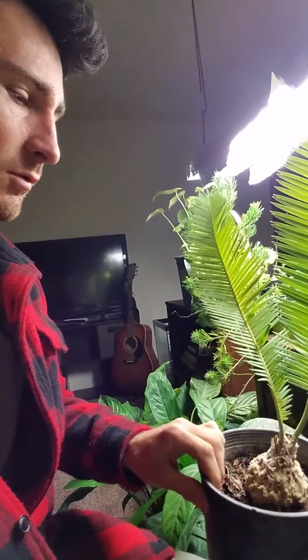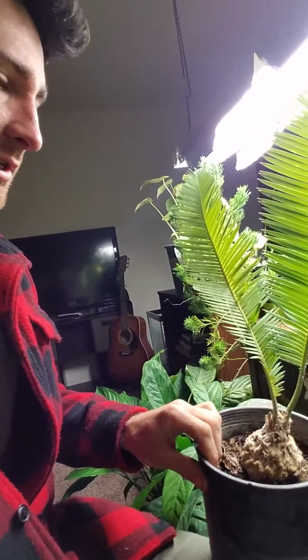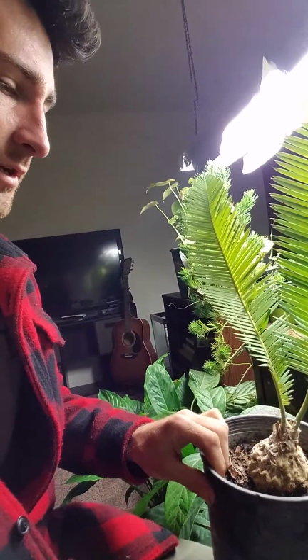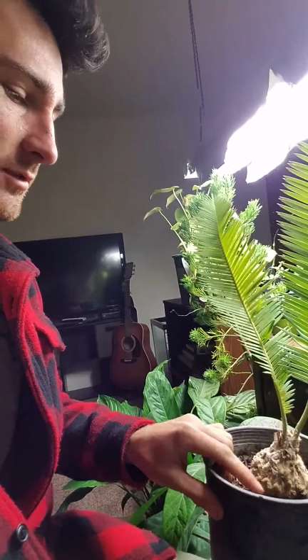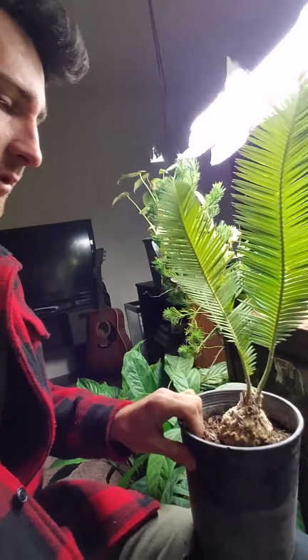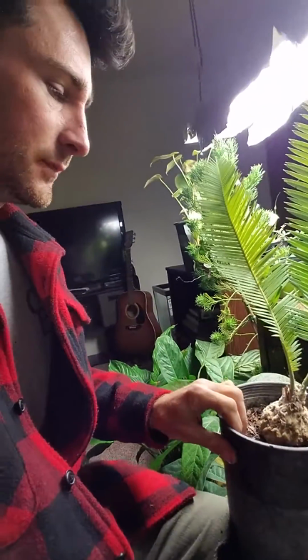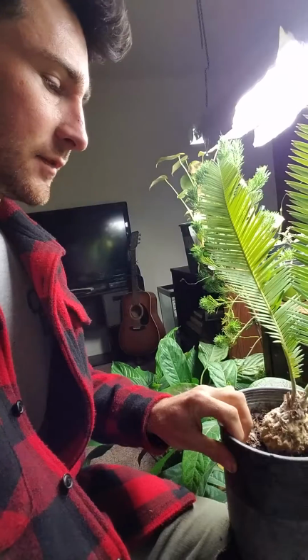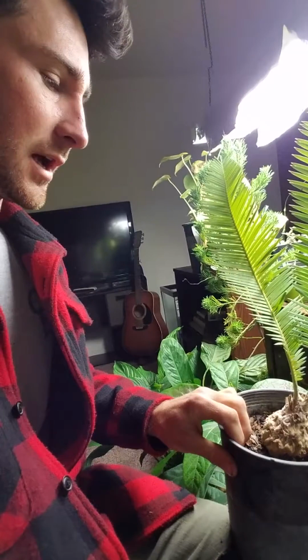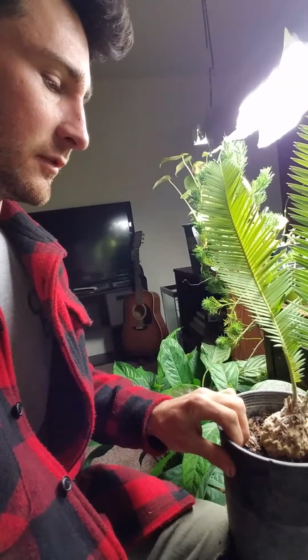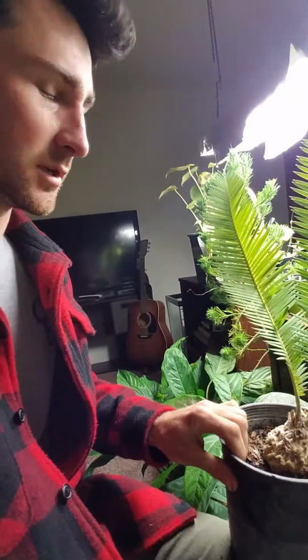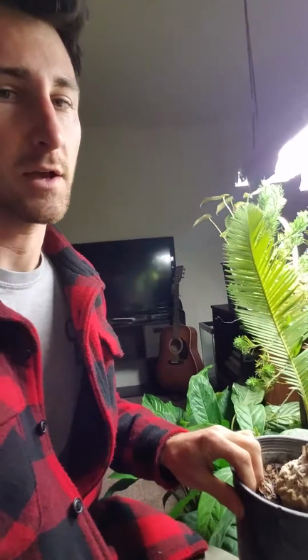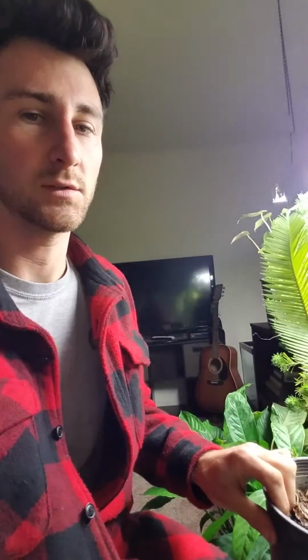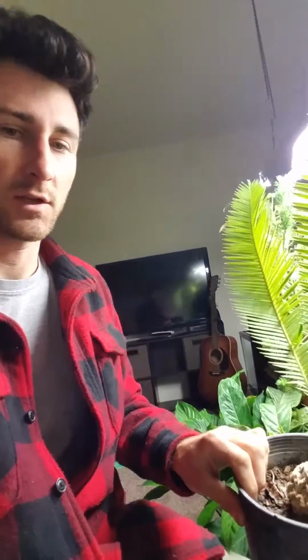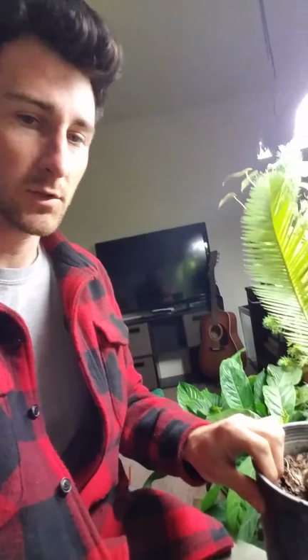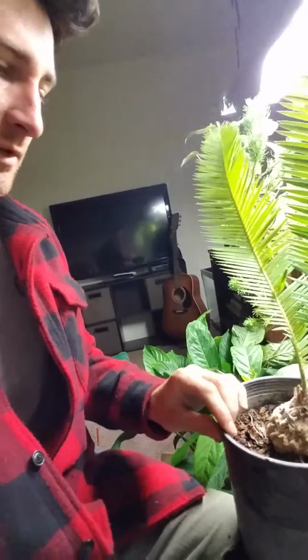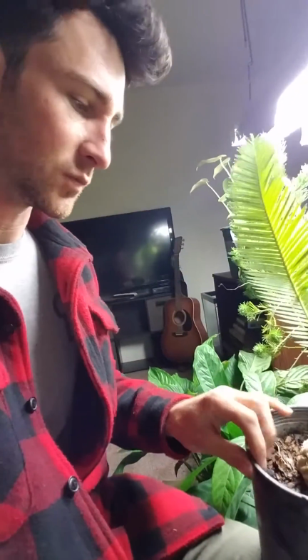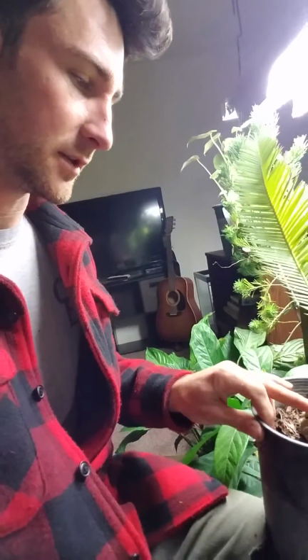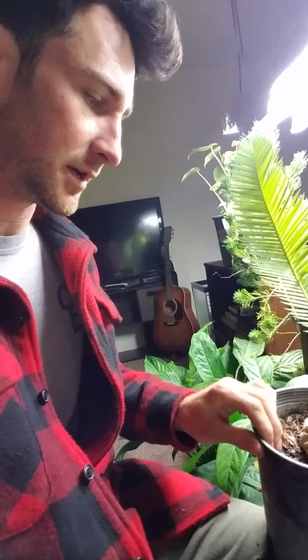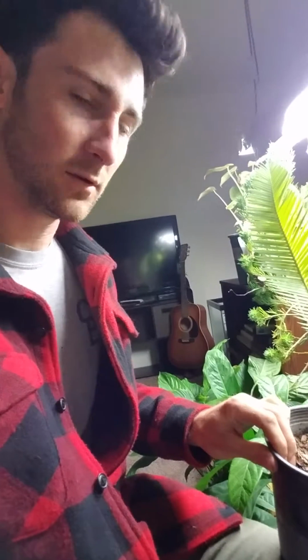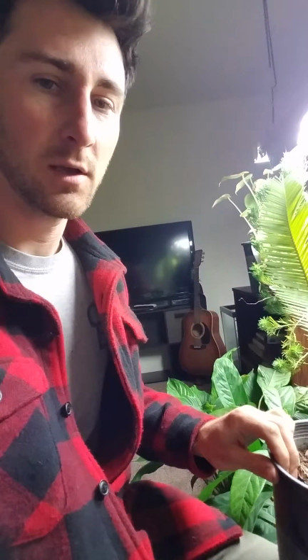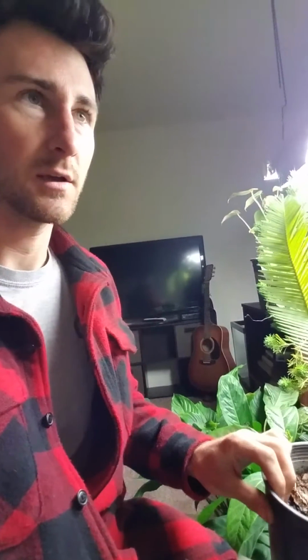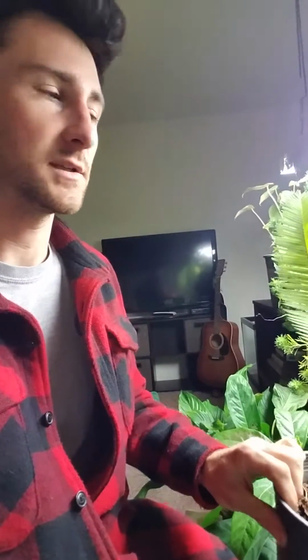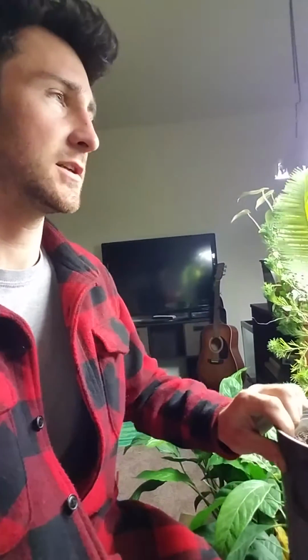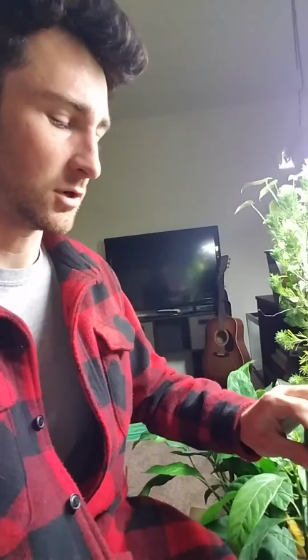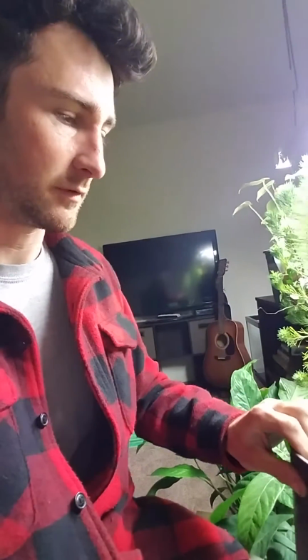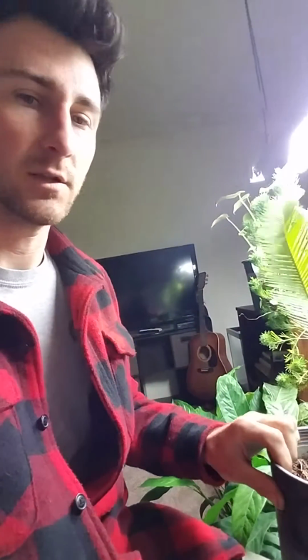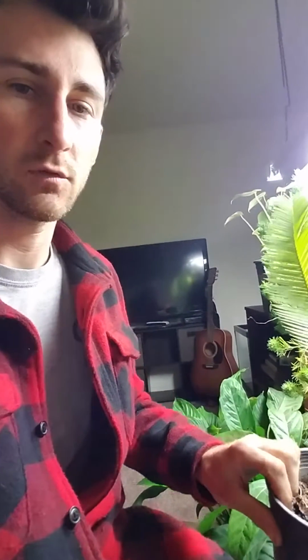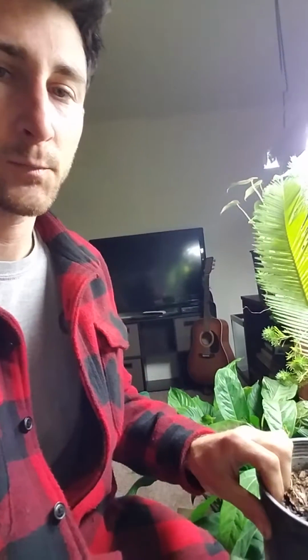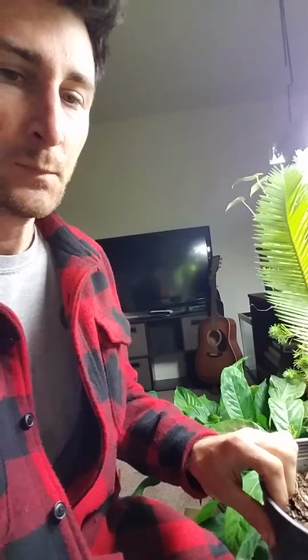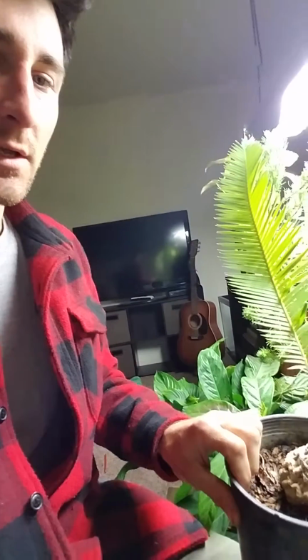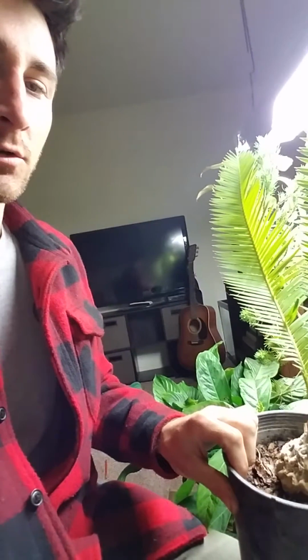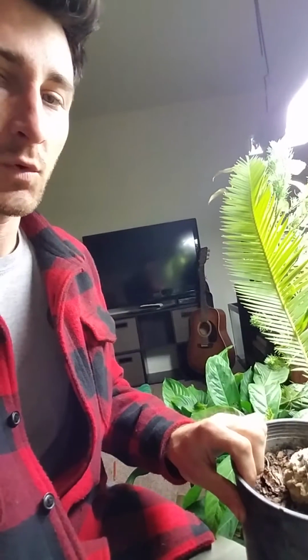Low water, takes full sun, needs good drainage. I've bought a 5-gallon once for $50, and I found this one-gallon at a place that specializes in palms and stuff in the Central Valley for $20.